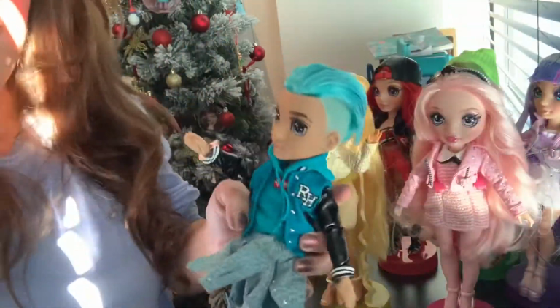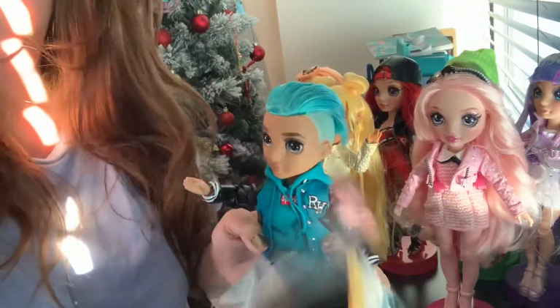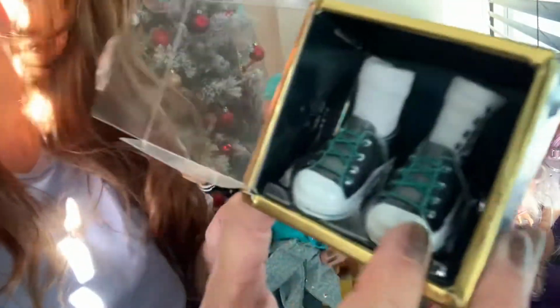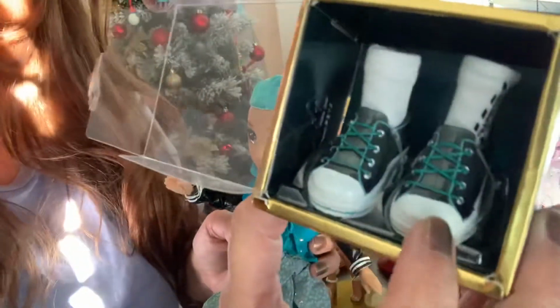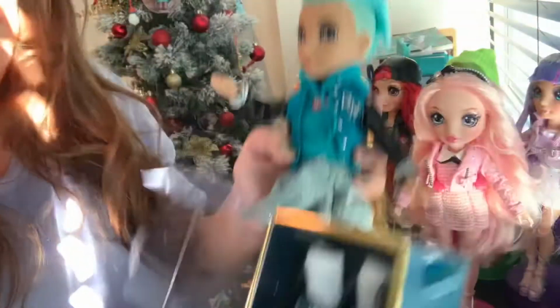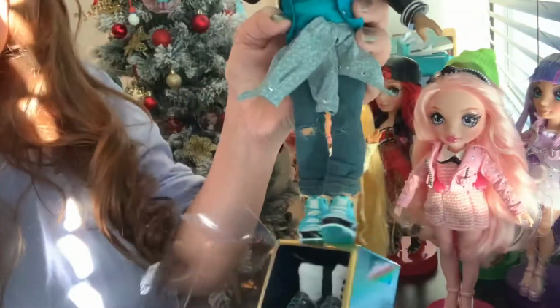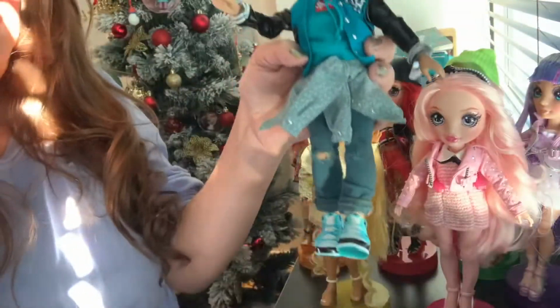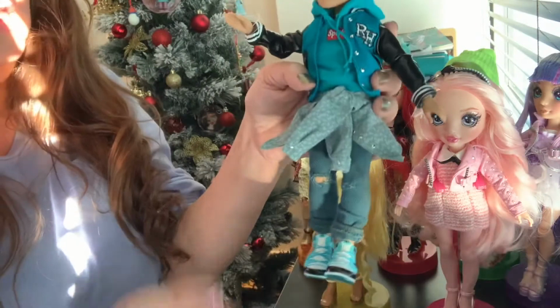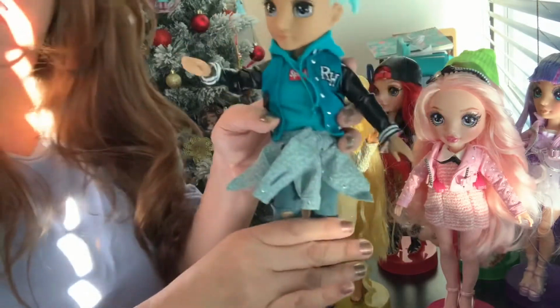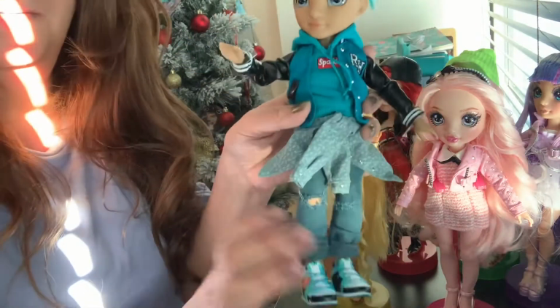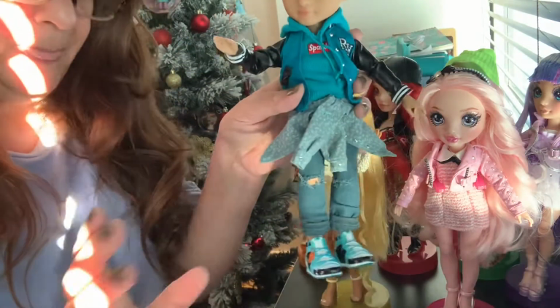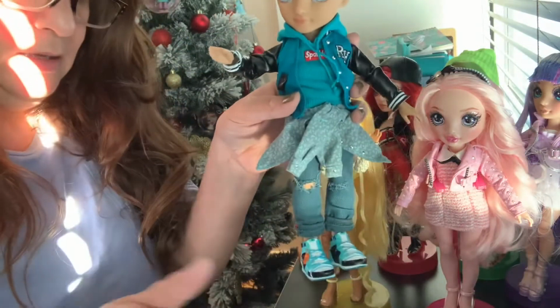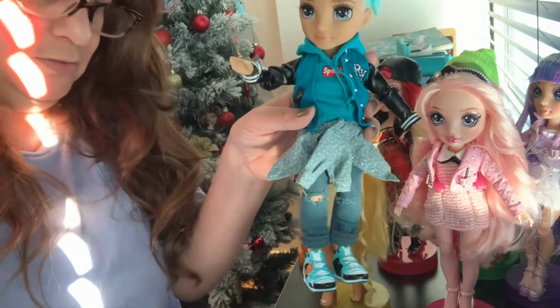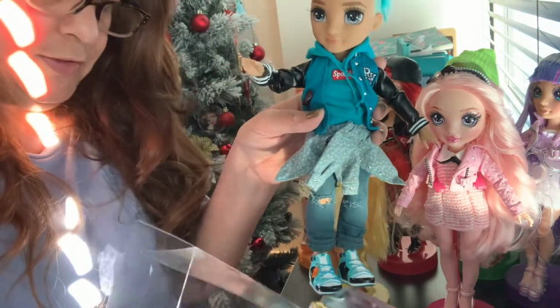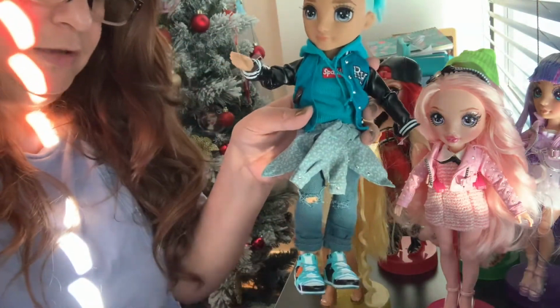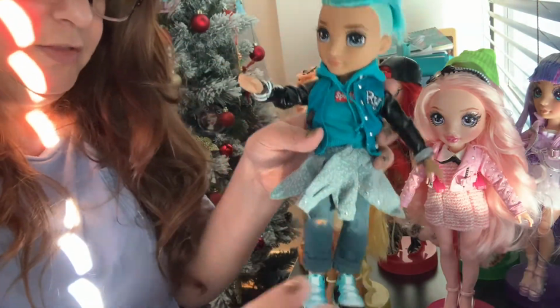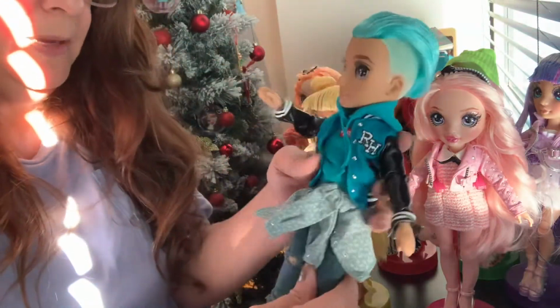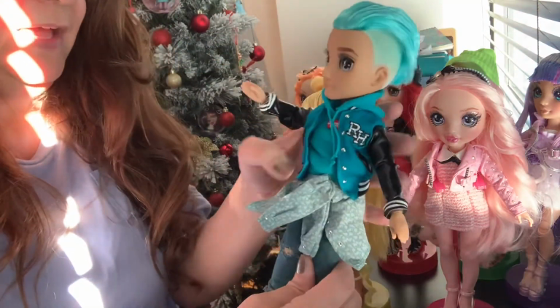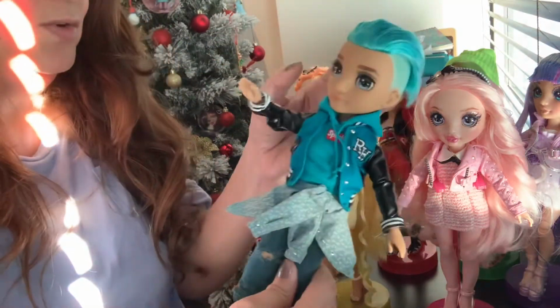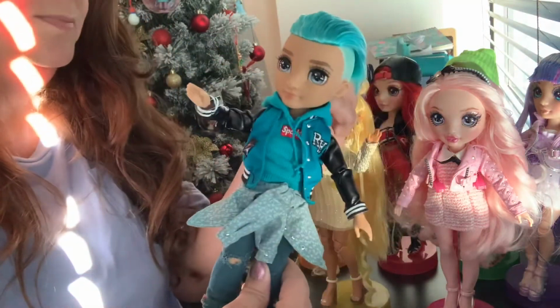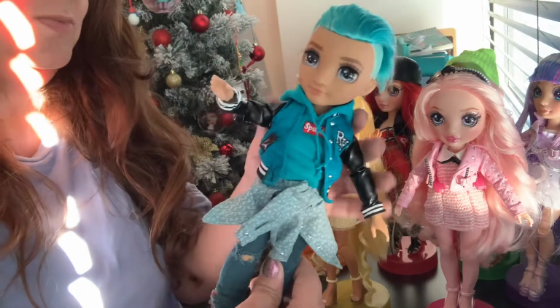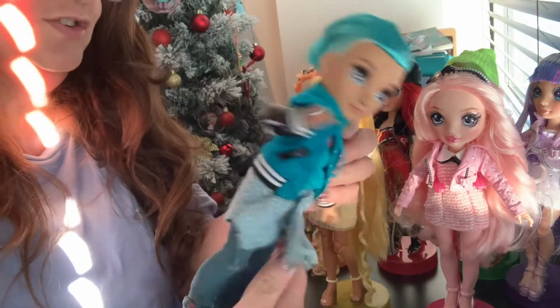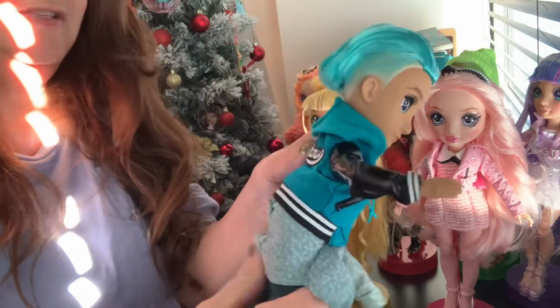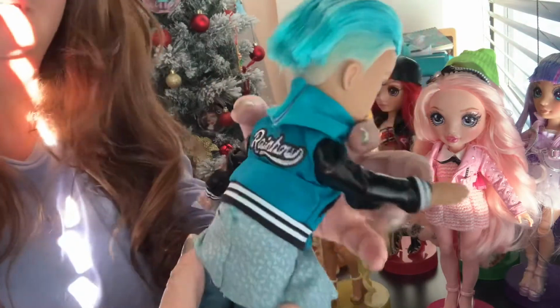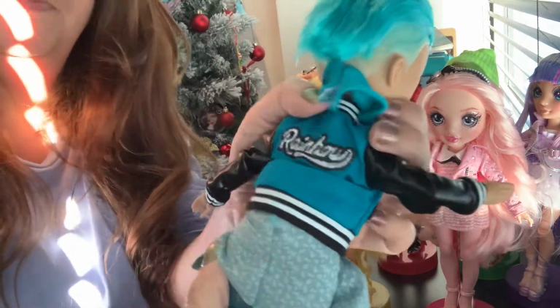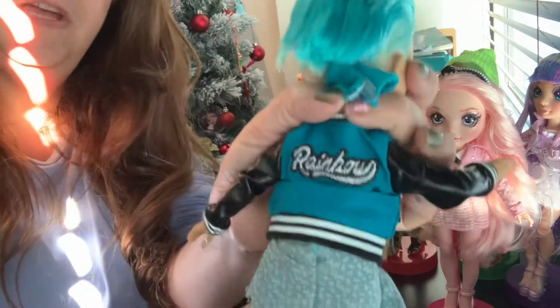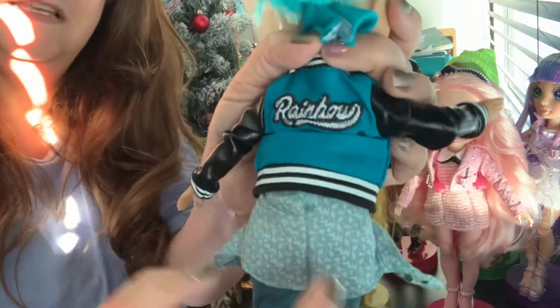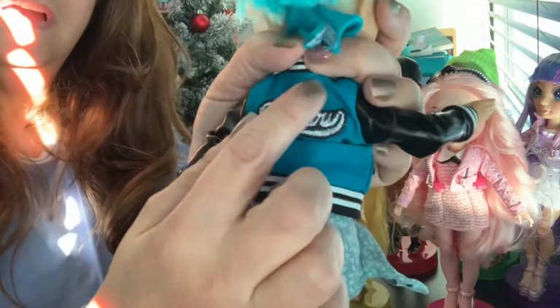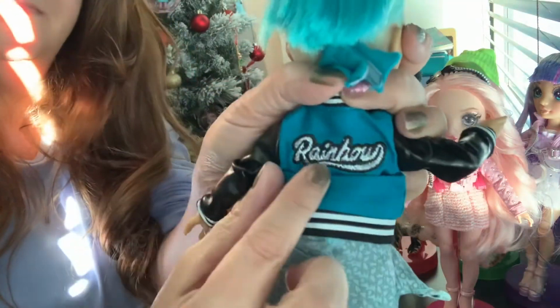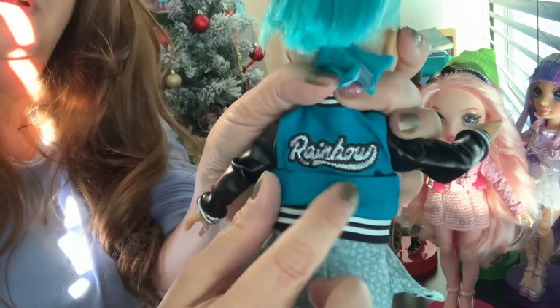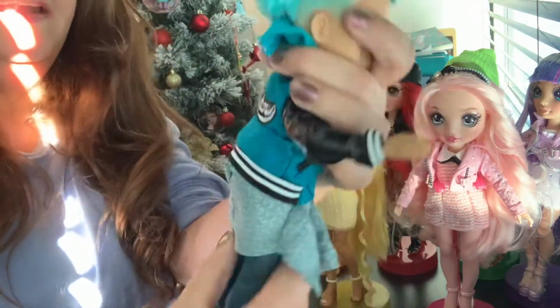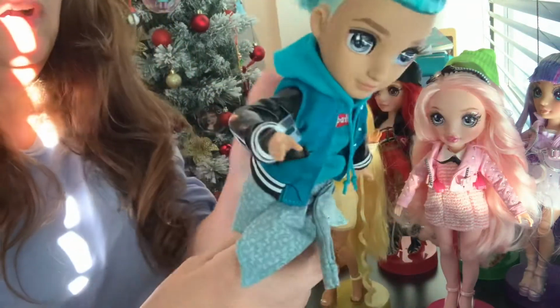Look at this. I'm going to try the clothes on another time. I just wanted to show you this - his jacket says Rainbow. Now I heard - well, I saw a video.